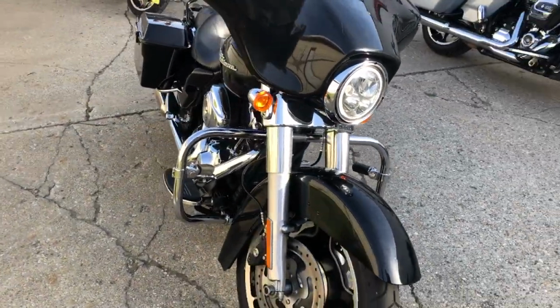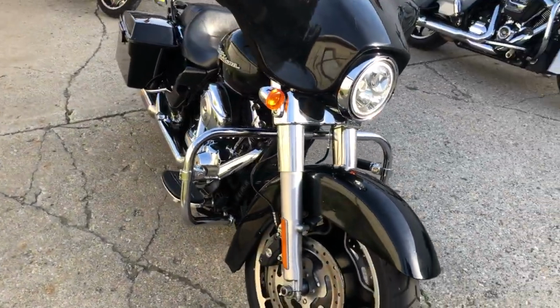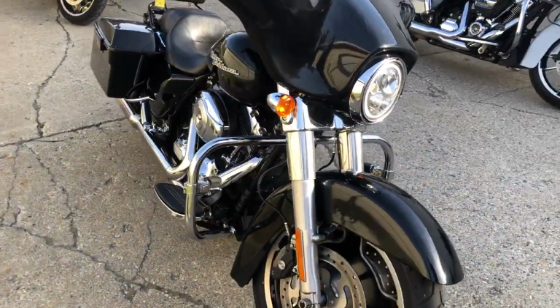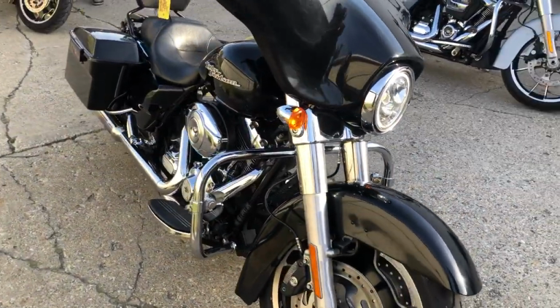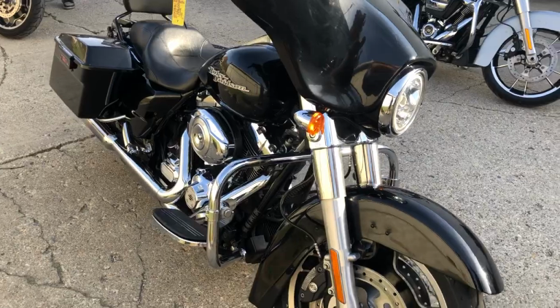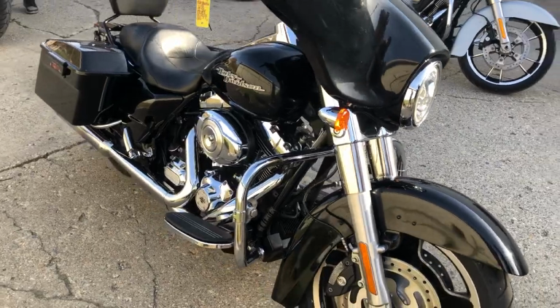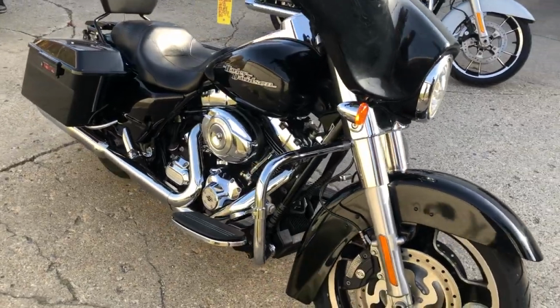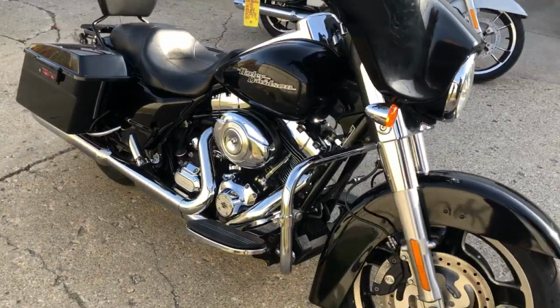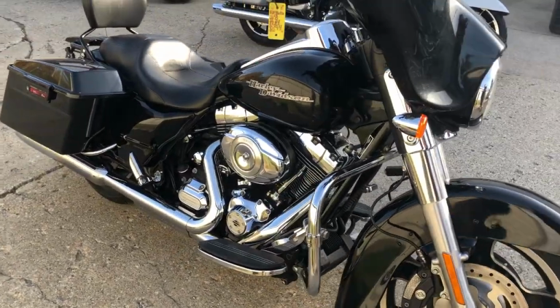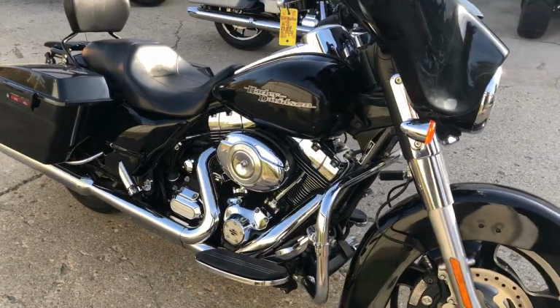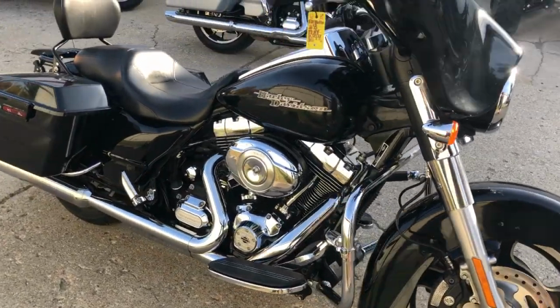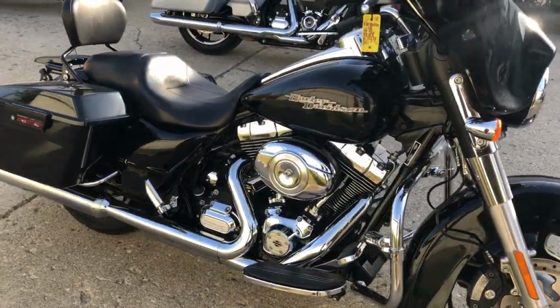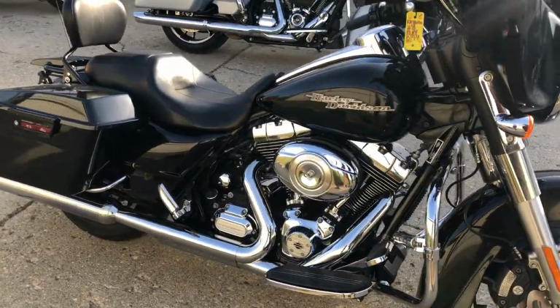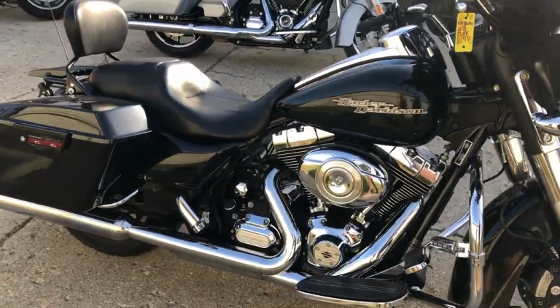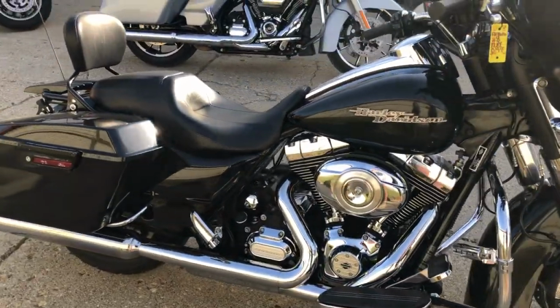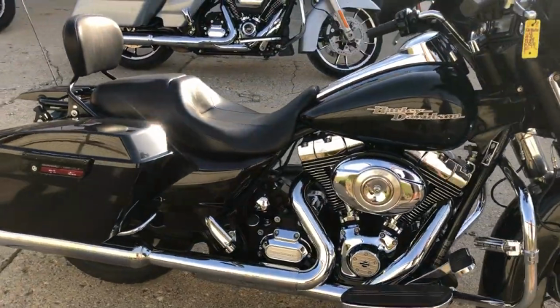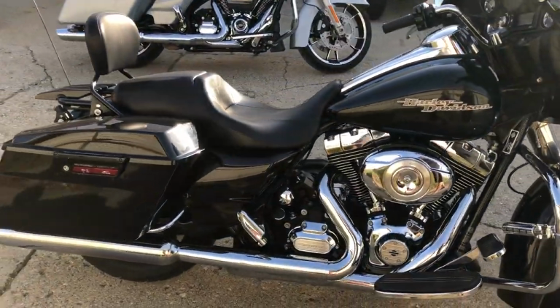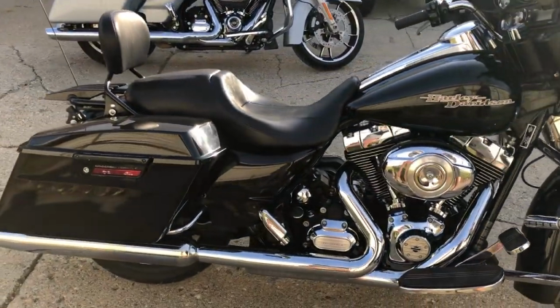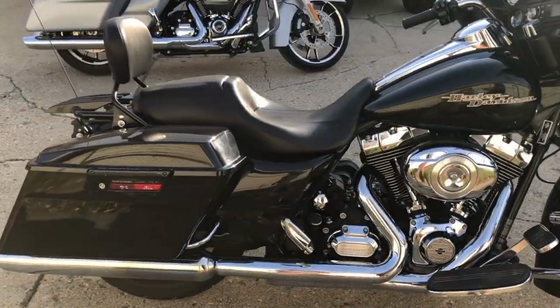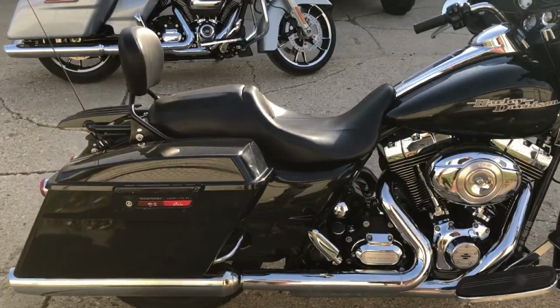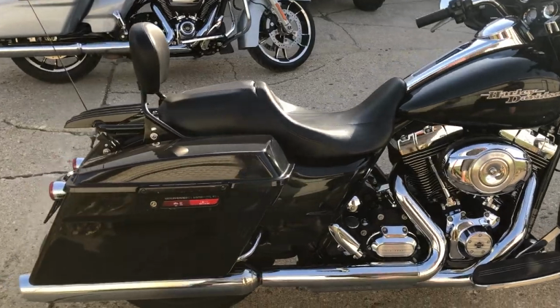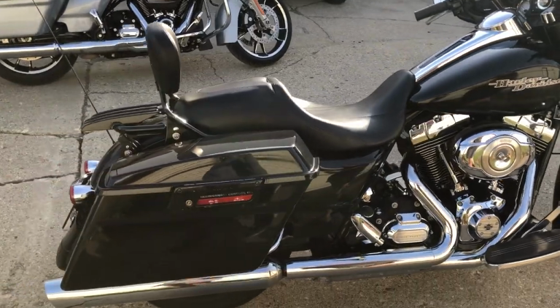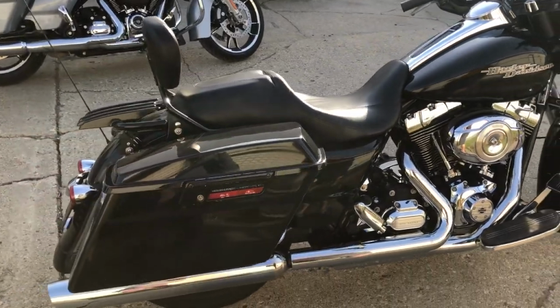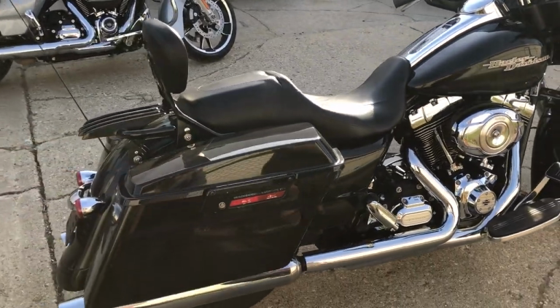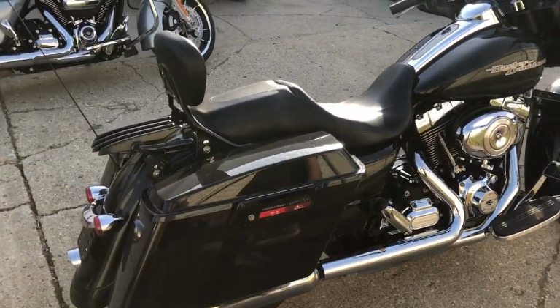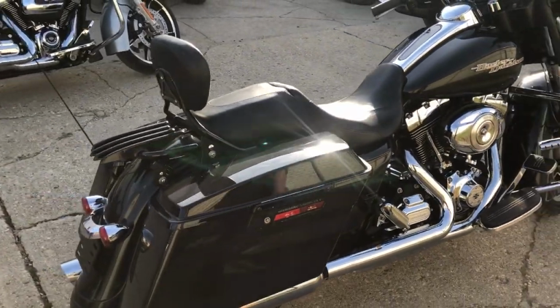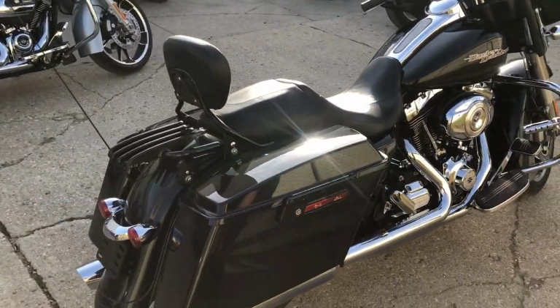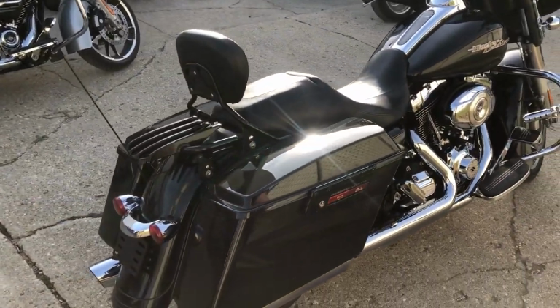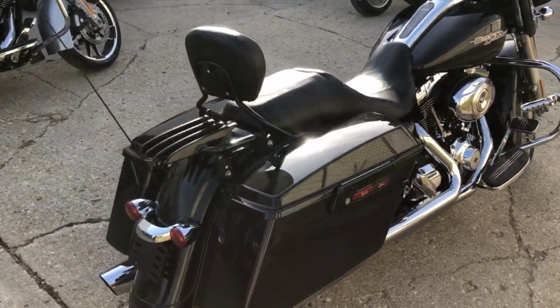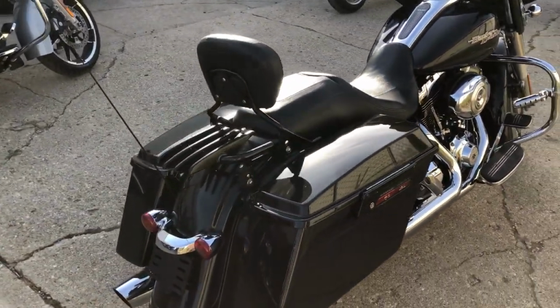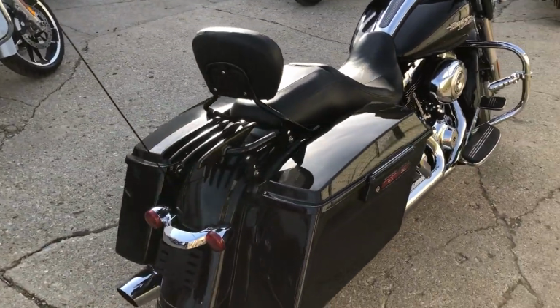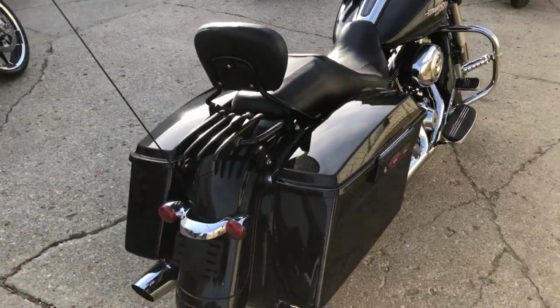This one here is a 2013. It's got the extras, nice clean bike, Bluetooth stereo, highway pegs, backrest, luggage rack, blacked out windscreen, and more — just serviced here at the dealership. This thing is ready to go. Gas and go.